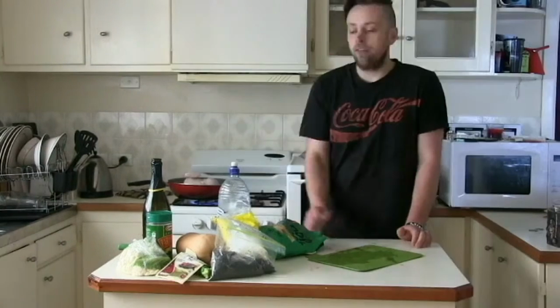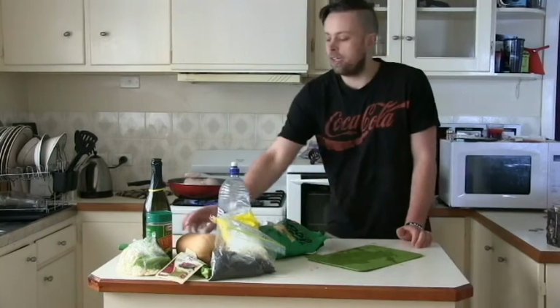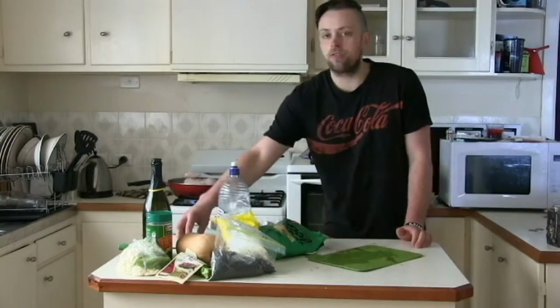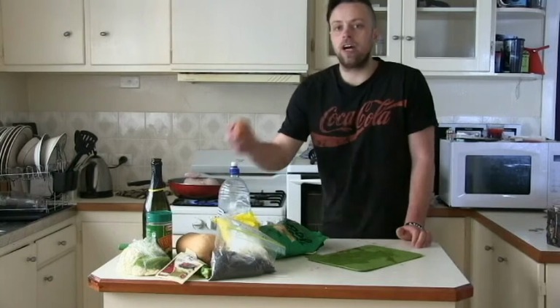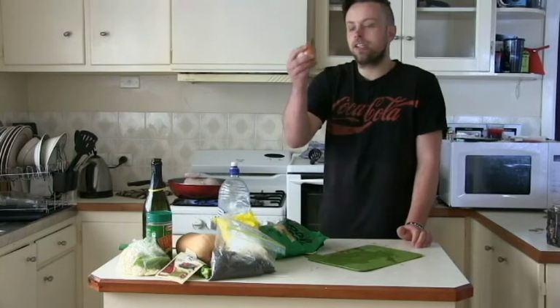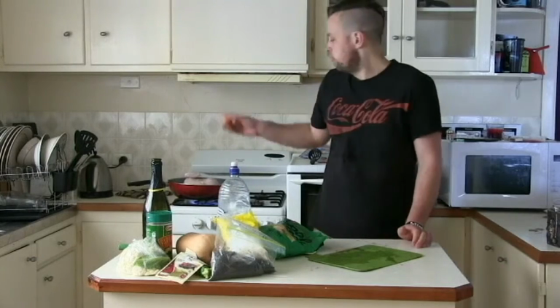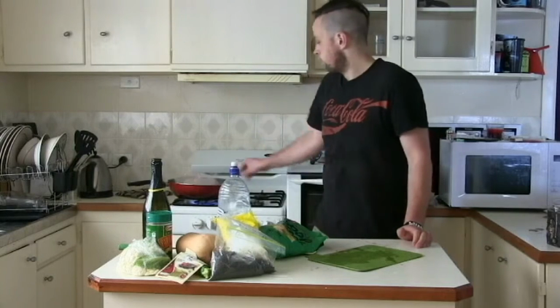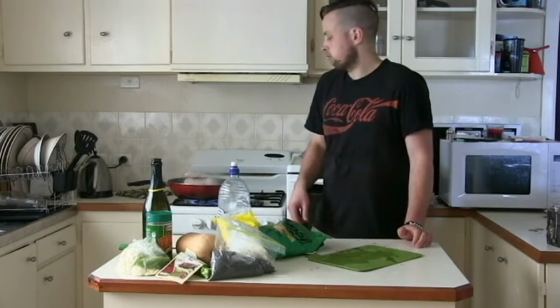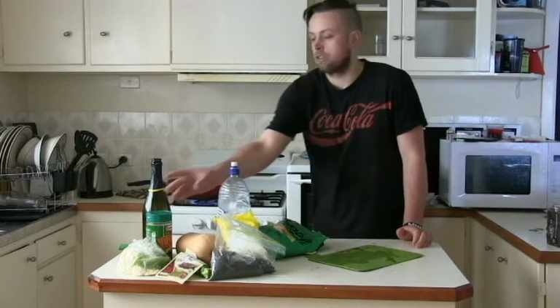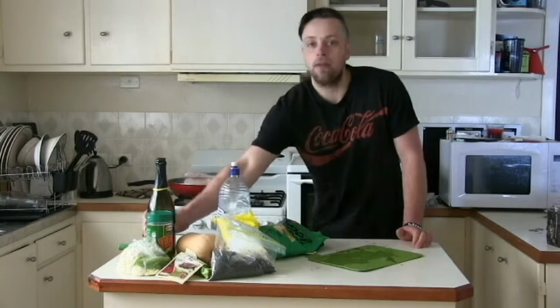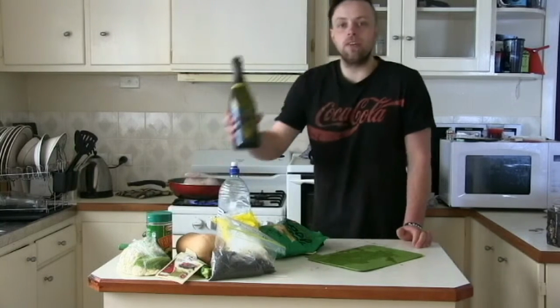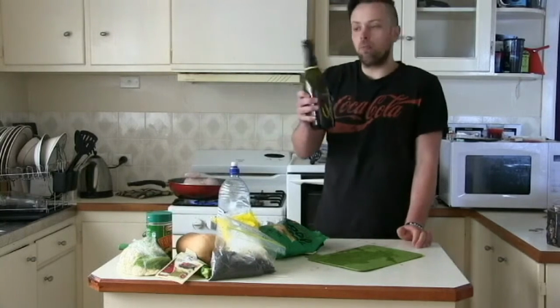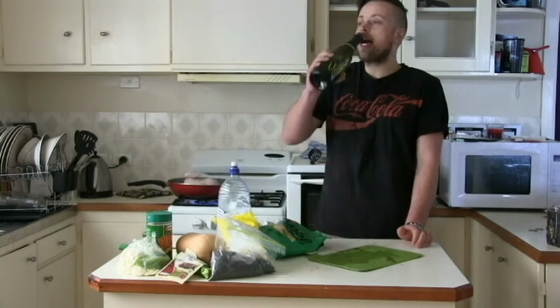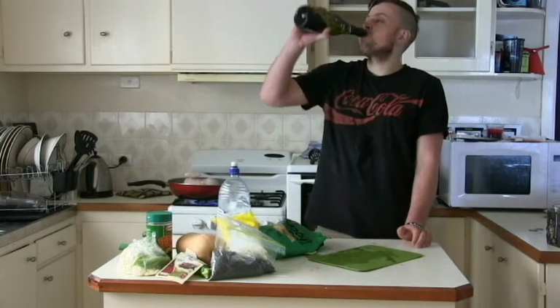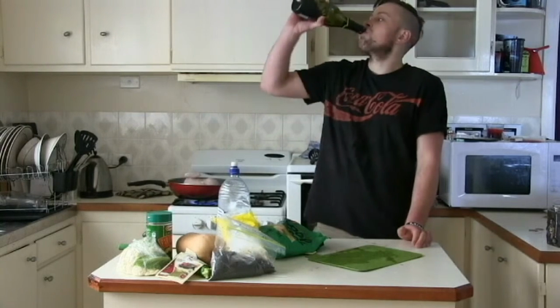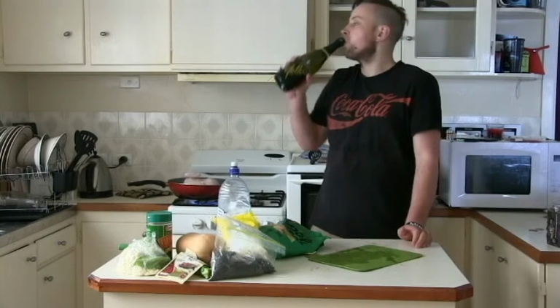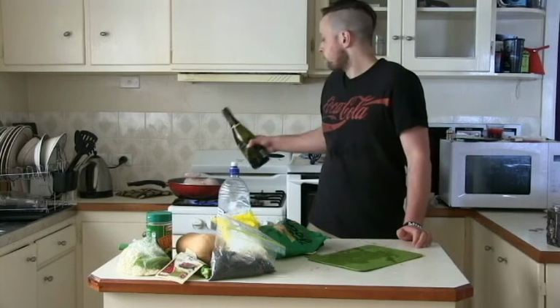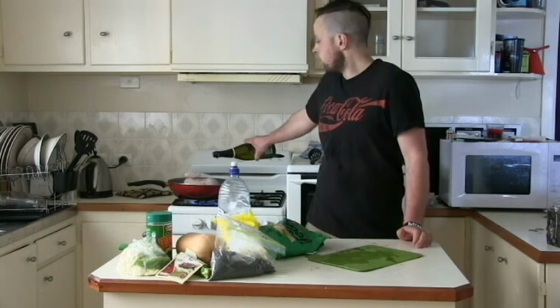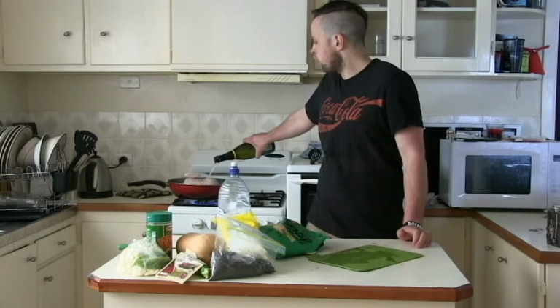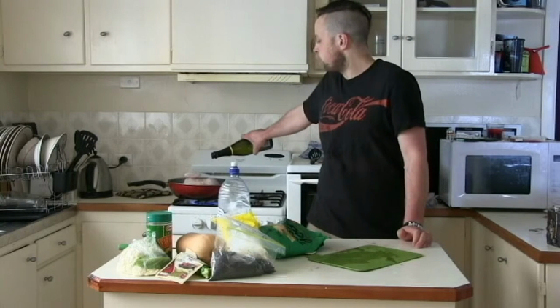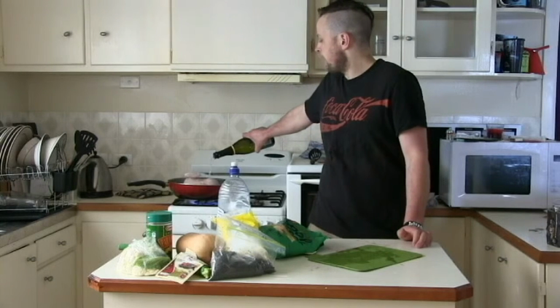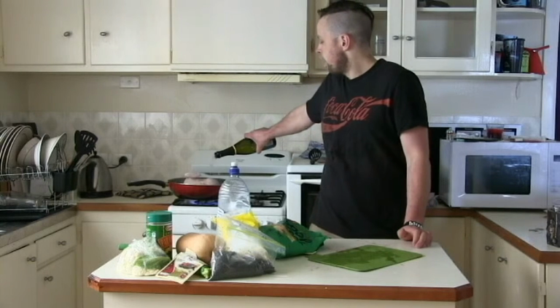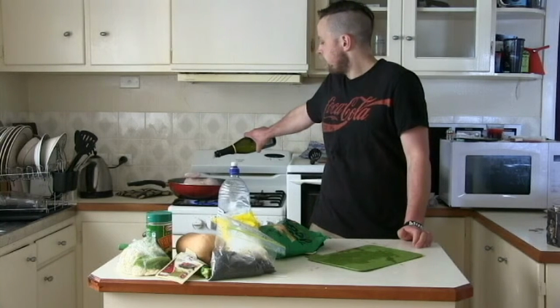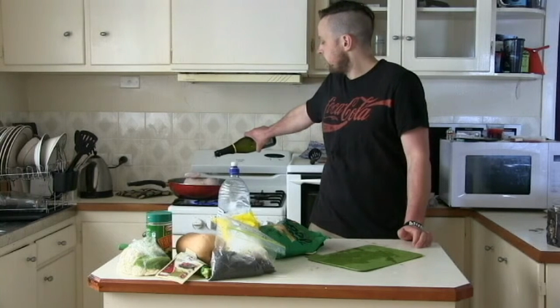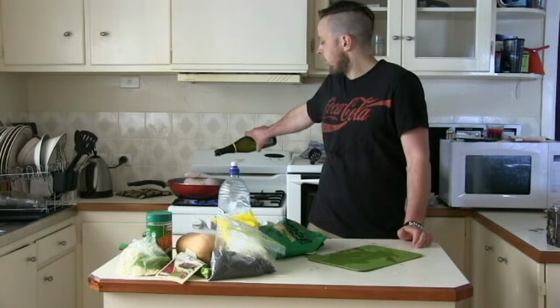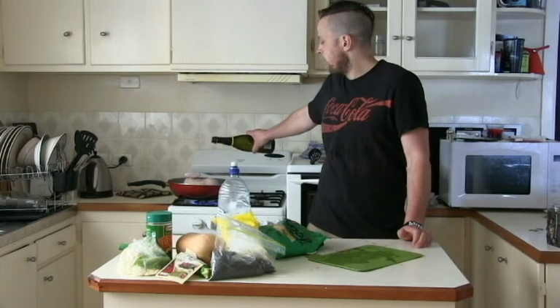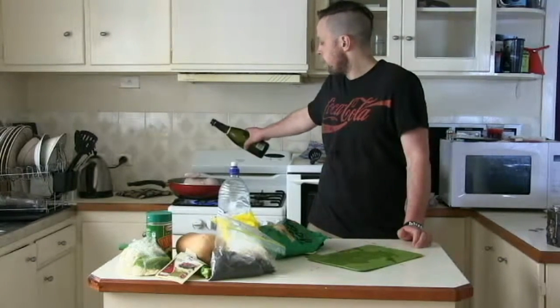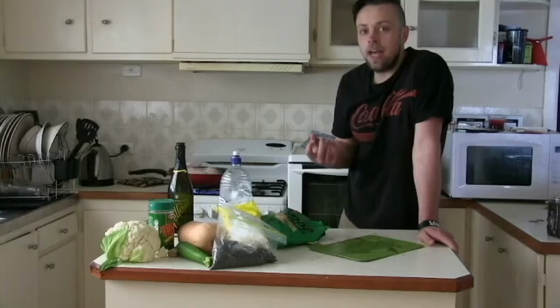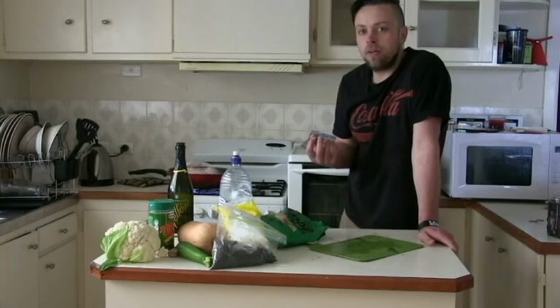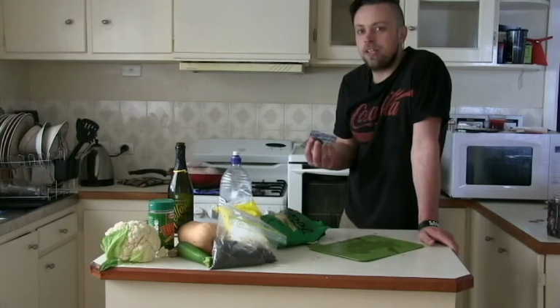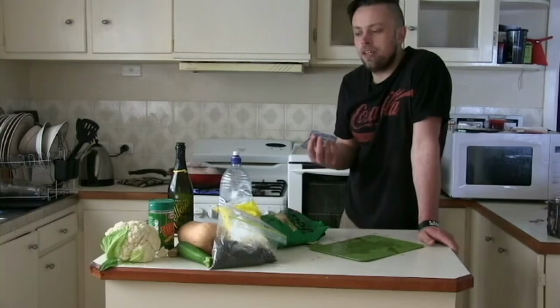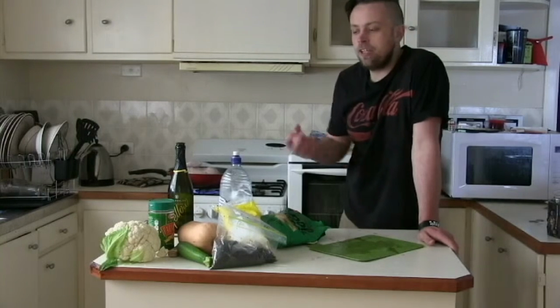We might as well just throw in our egg as well. And a bit of more wine. Just a little more, sharing the wine around.